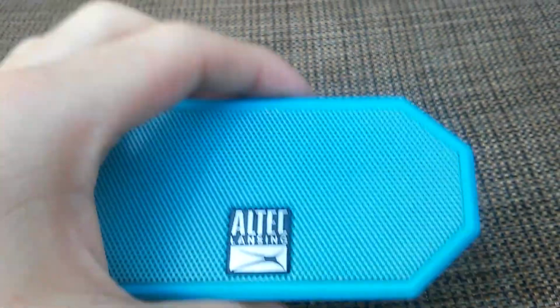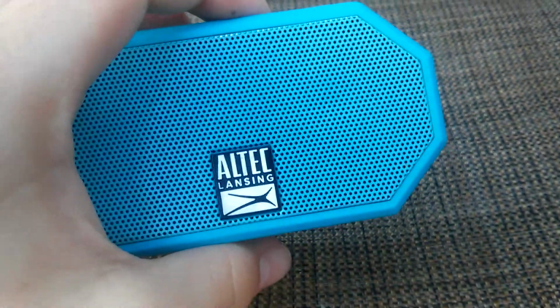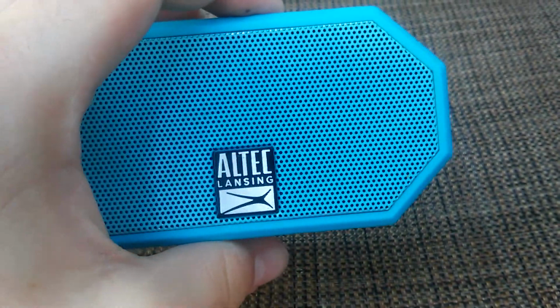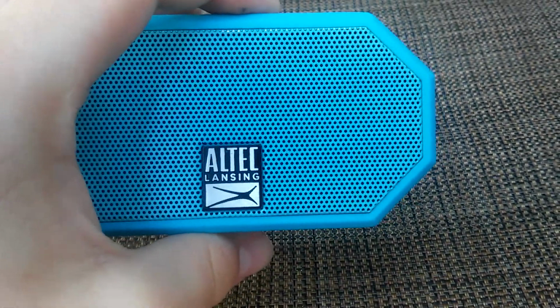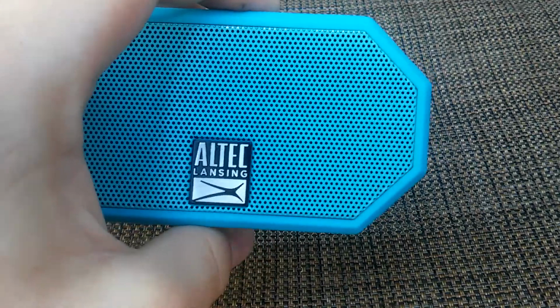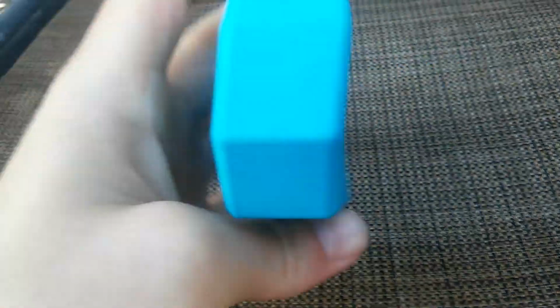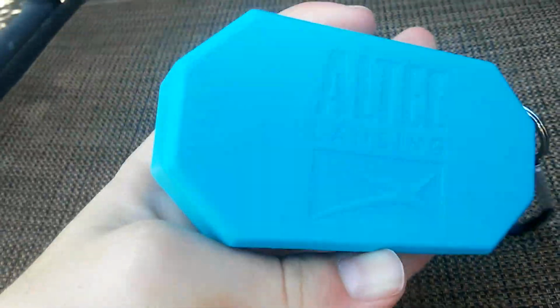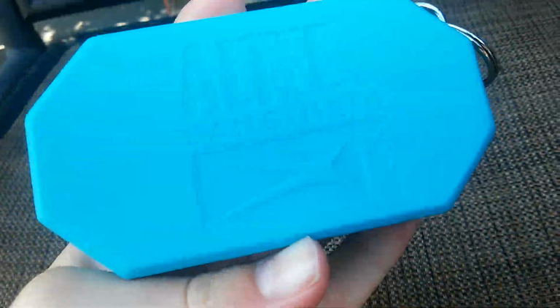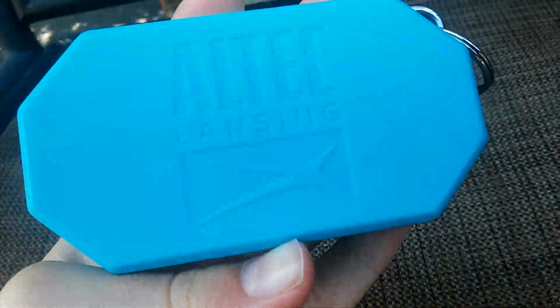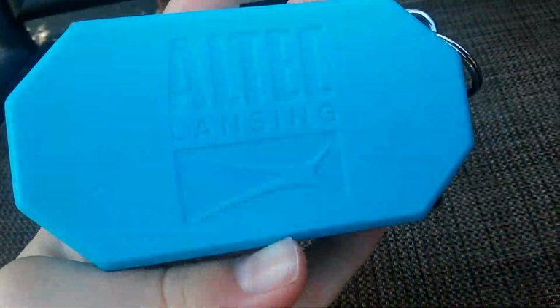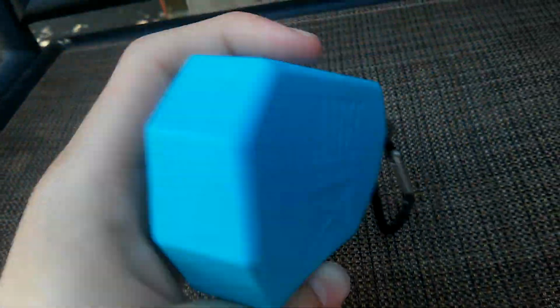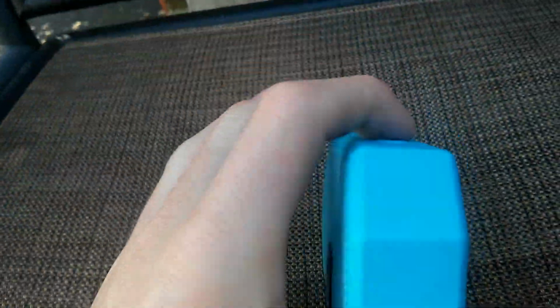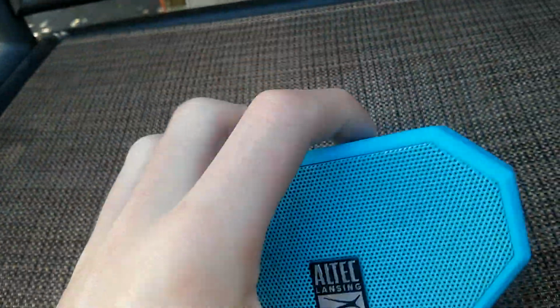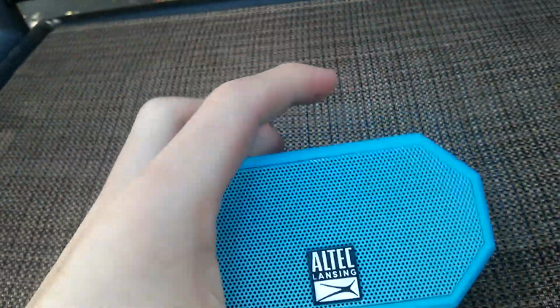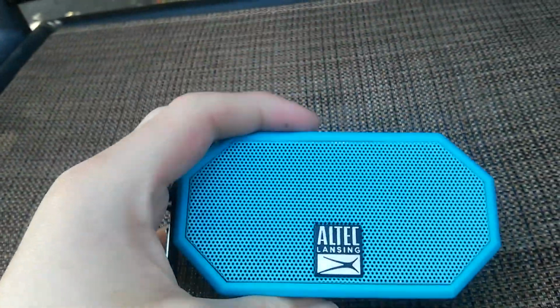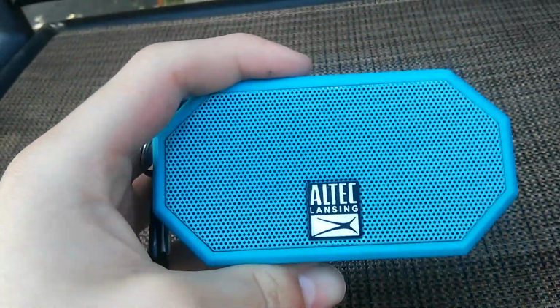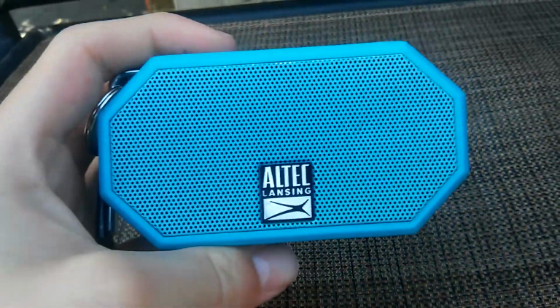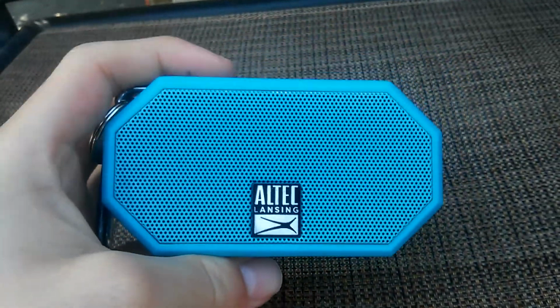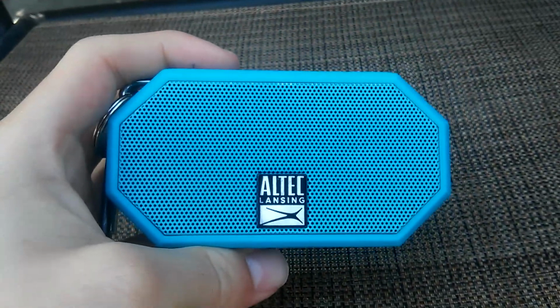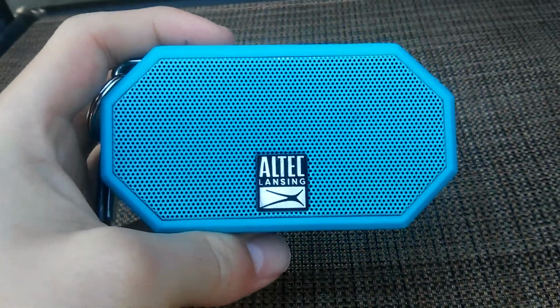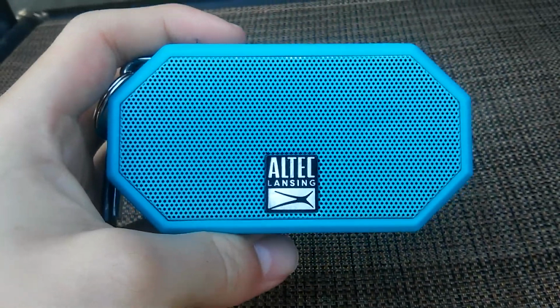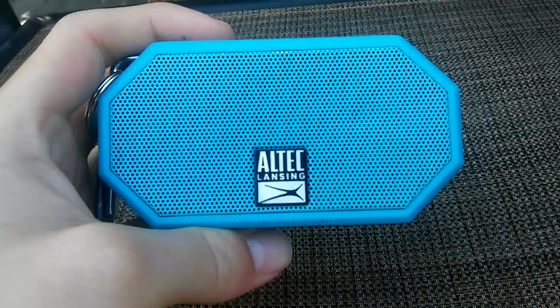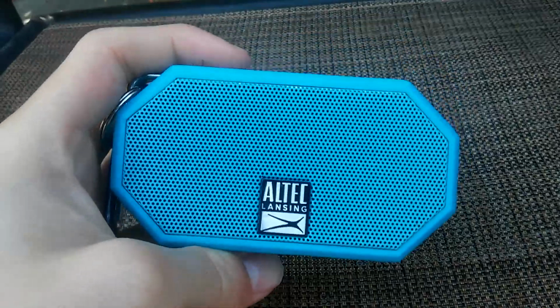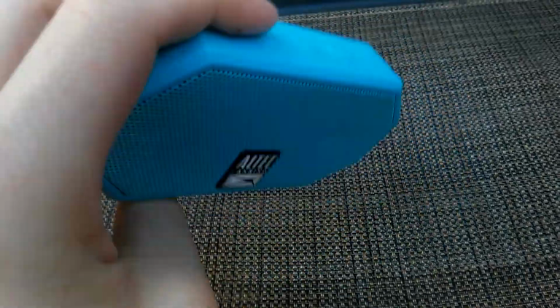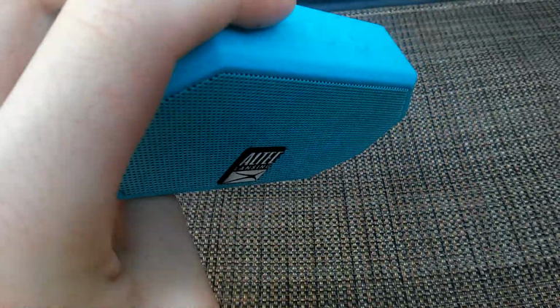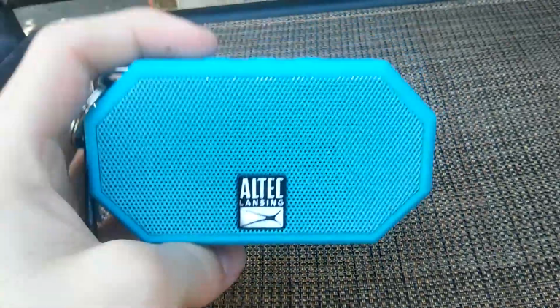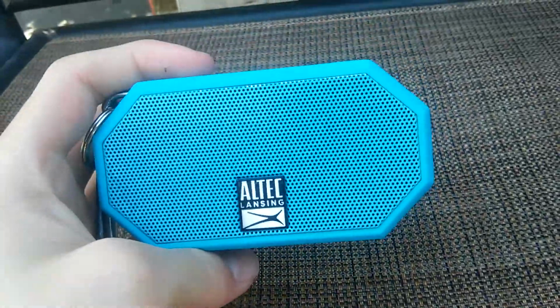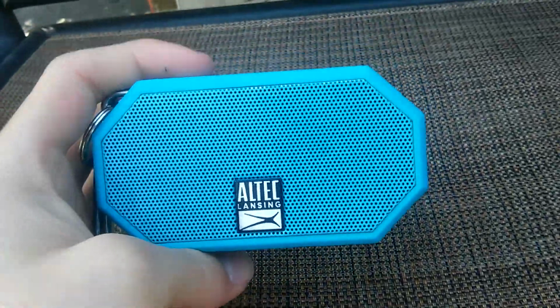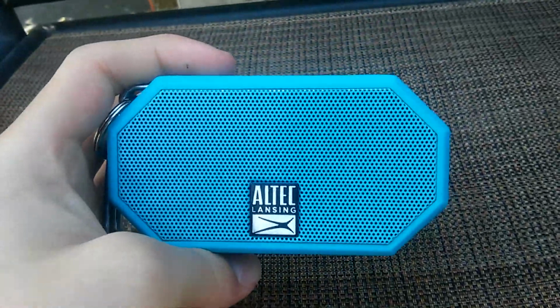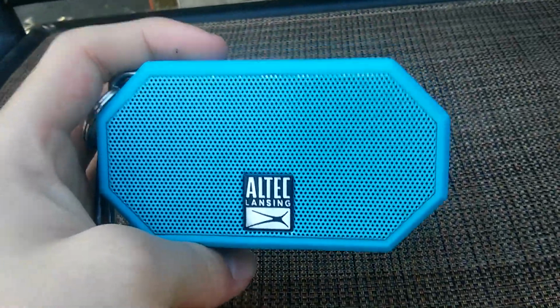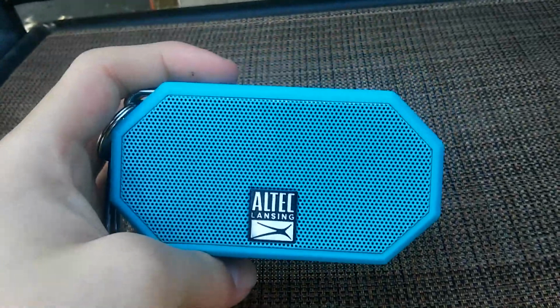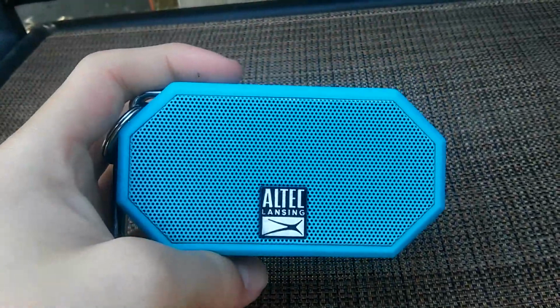On the front it says Altec Lansing, on the back it says Altec Lansing. I do believe they cost about $30. They come in this blue right here, they come in red, and they come in black.